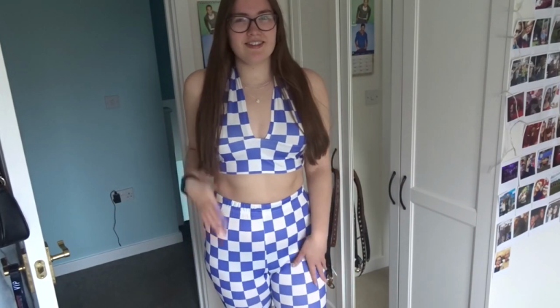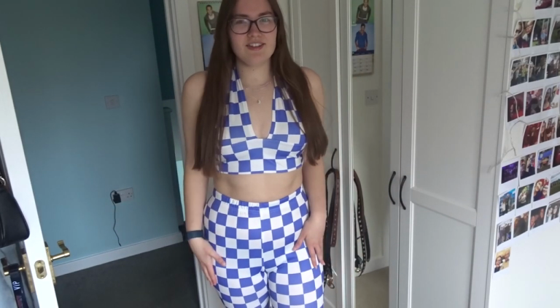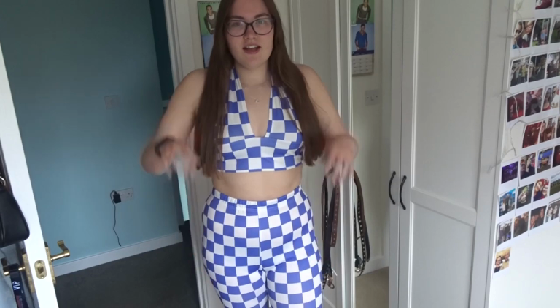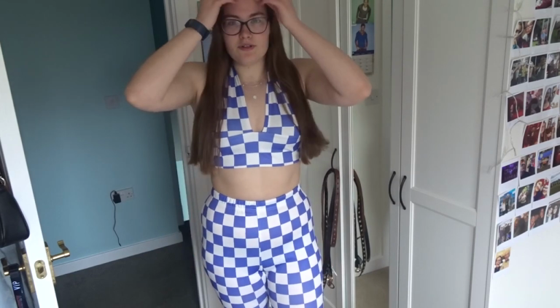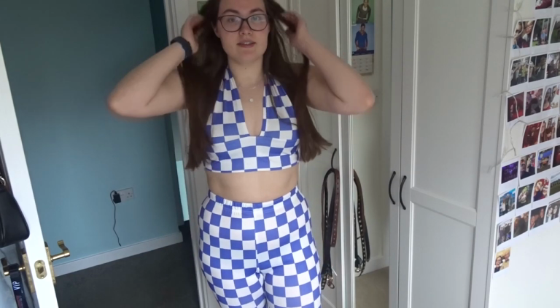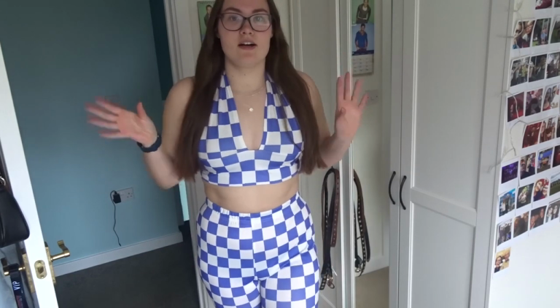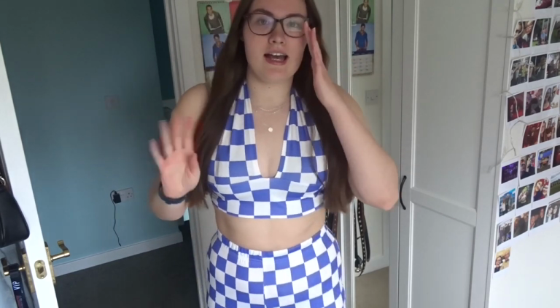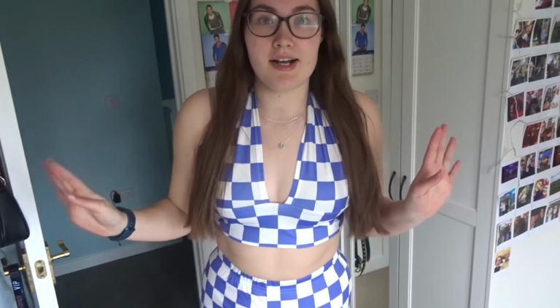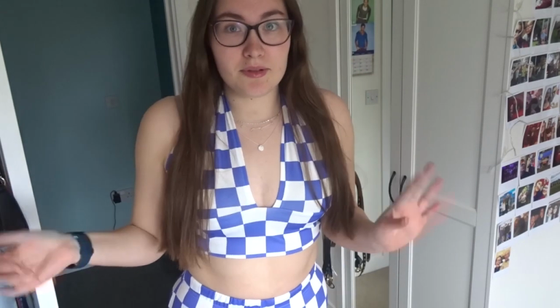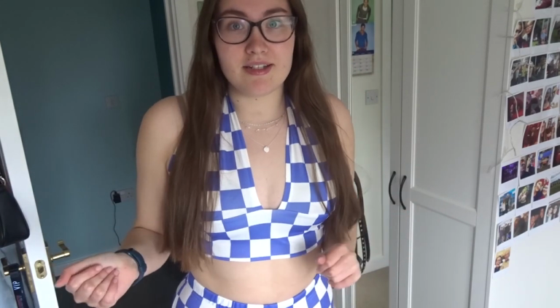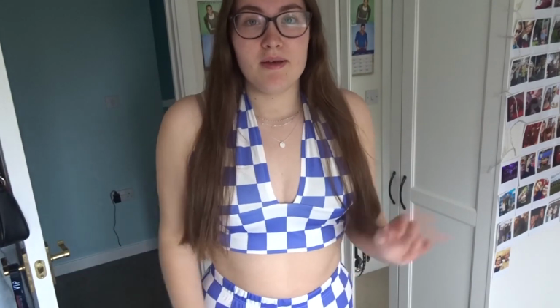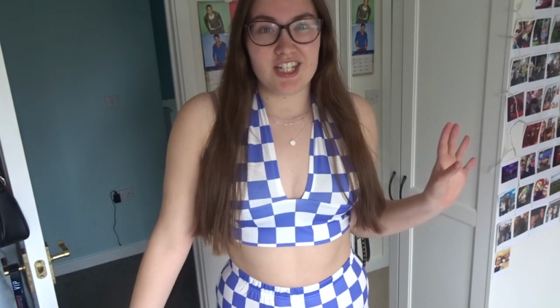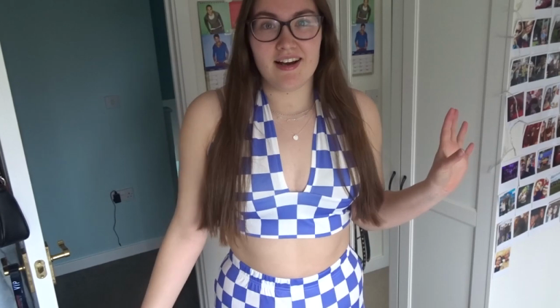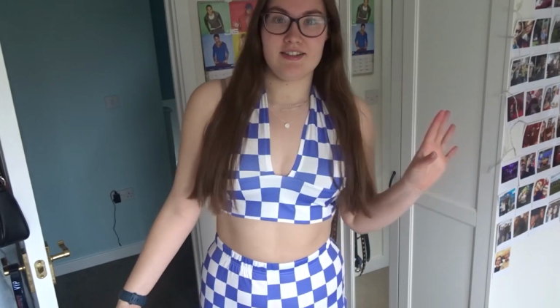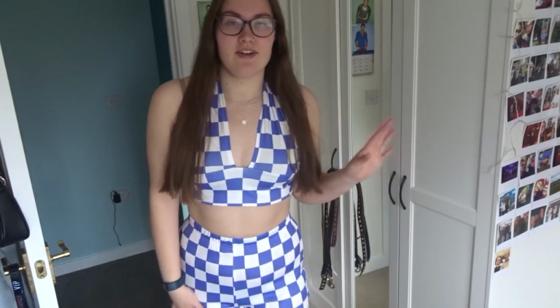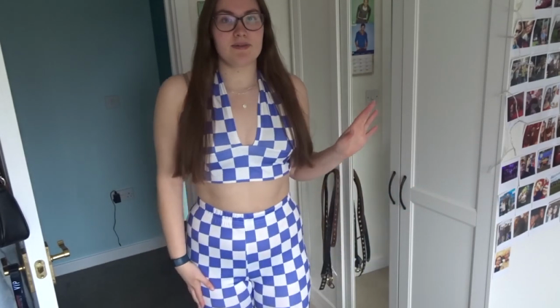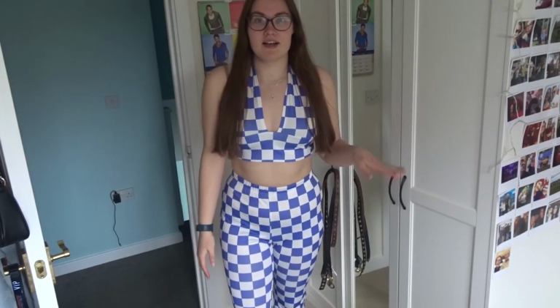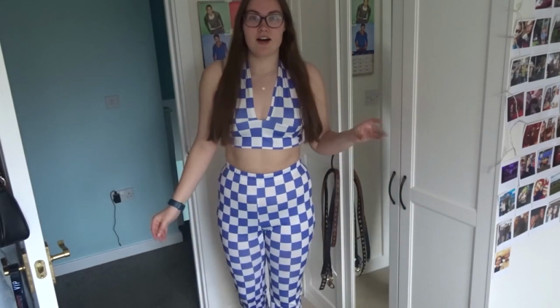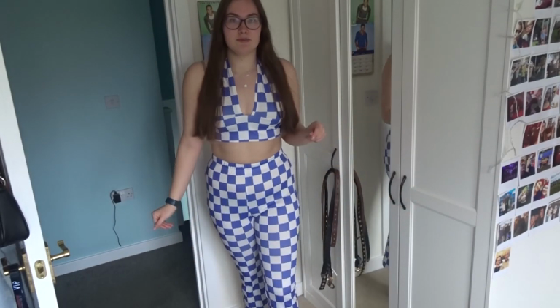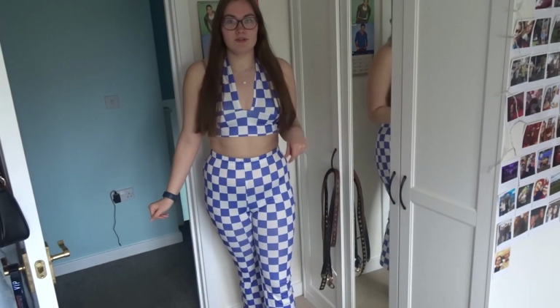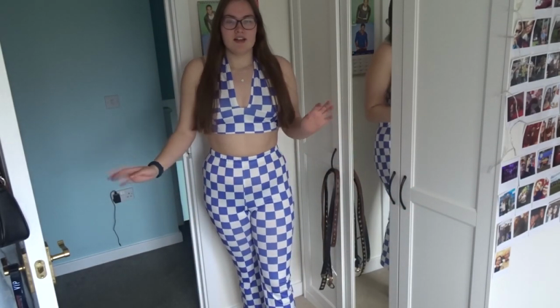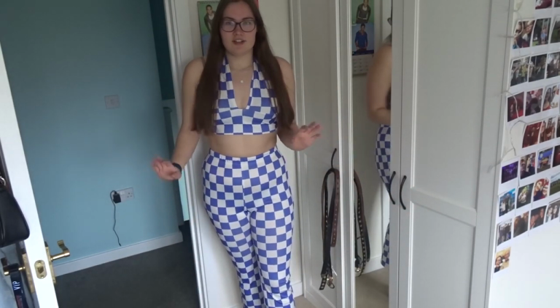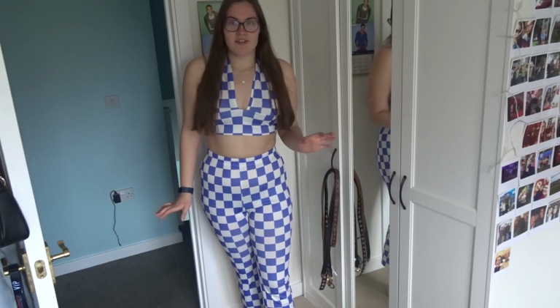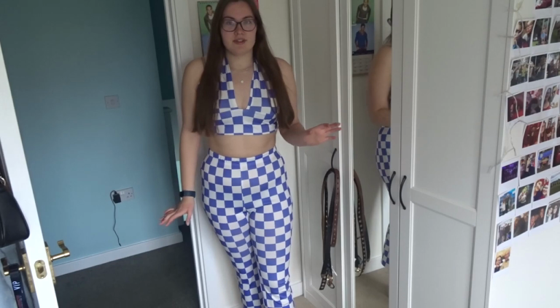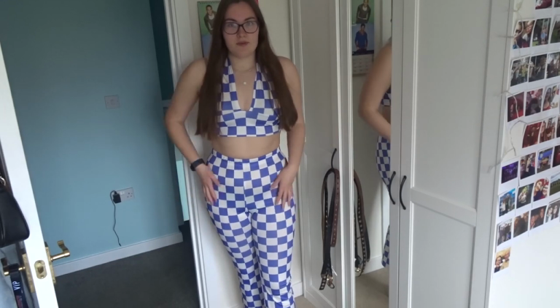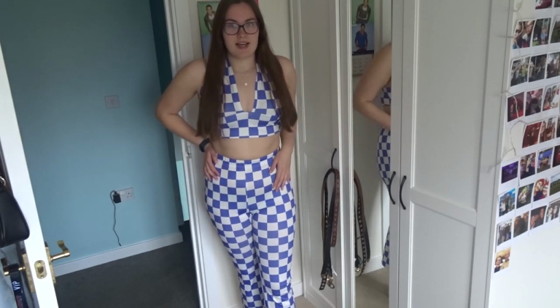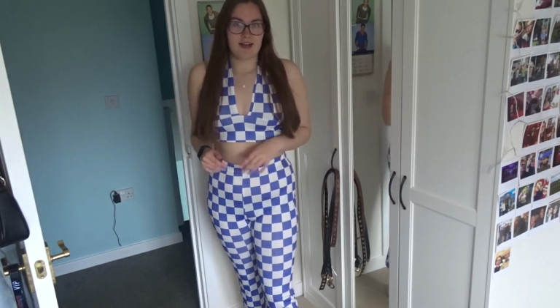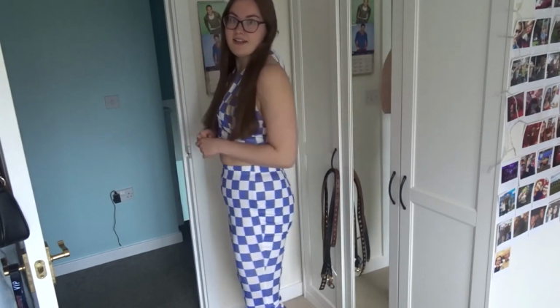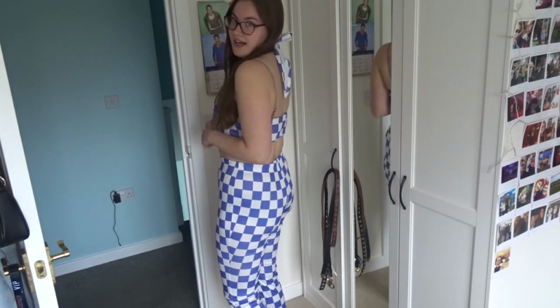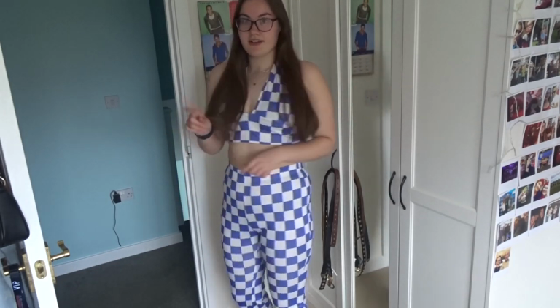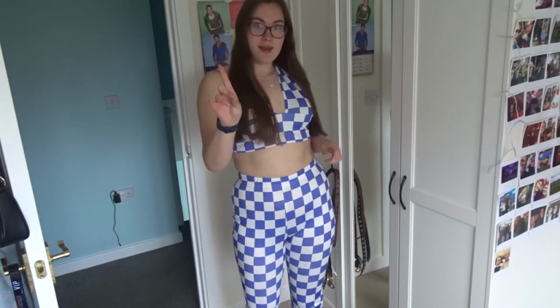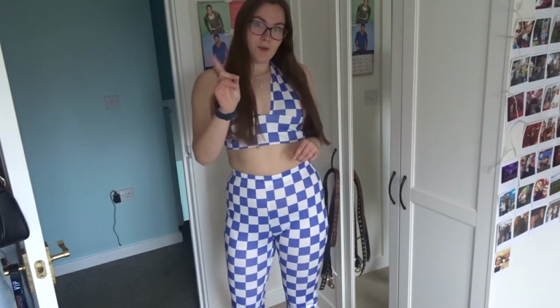That's number one. This is all a size large. I'm not normally a size large everywhere else — I'm normally a medium — but for Shein I like to go for a large because the sizing is a little bit small. Just look at the reviews, that's what I would say.